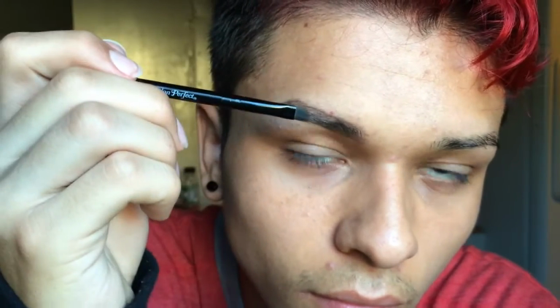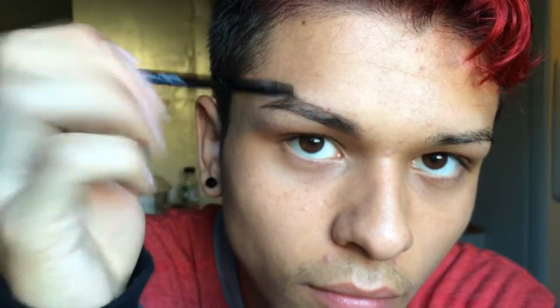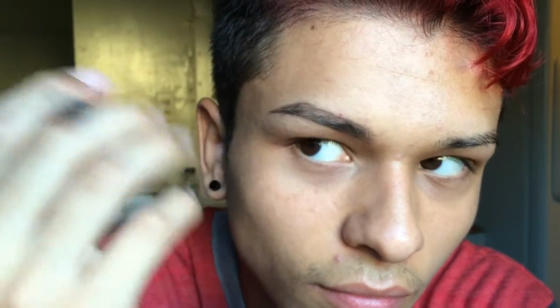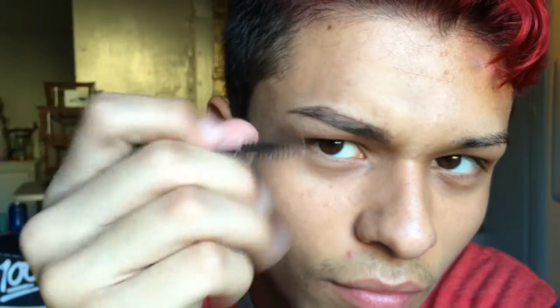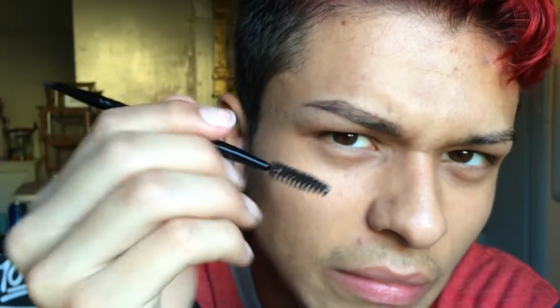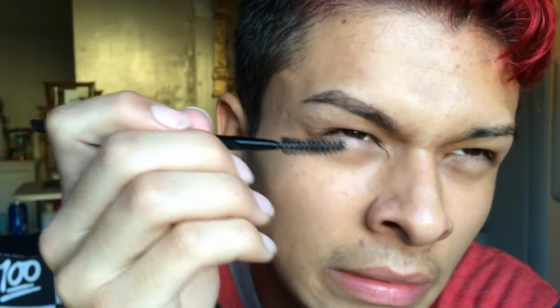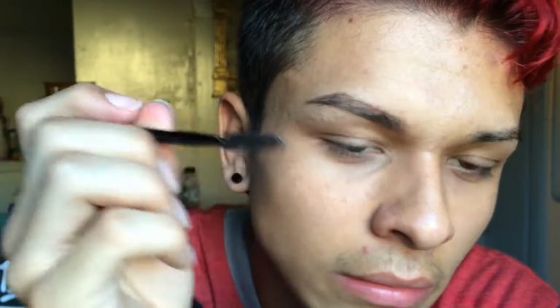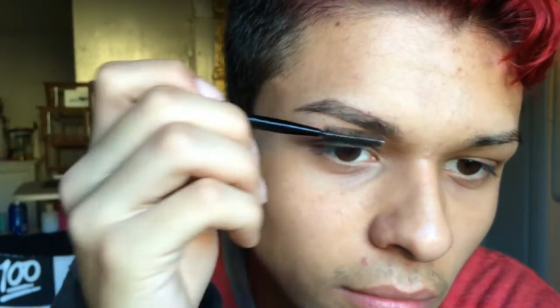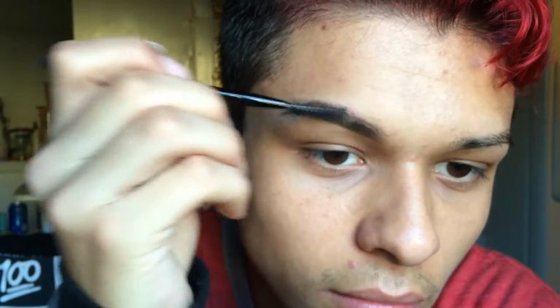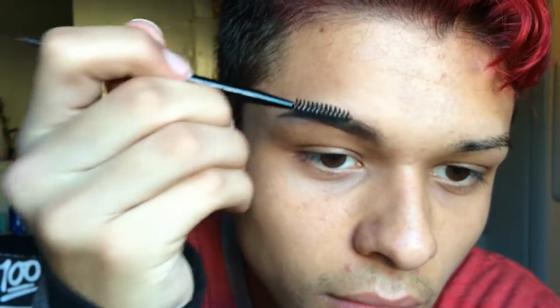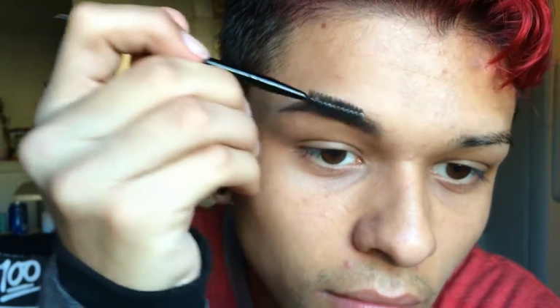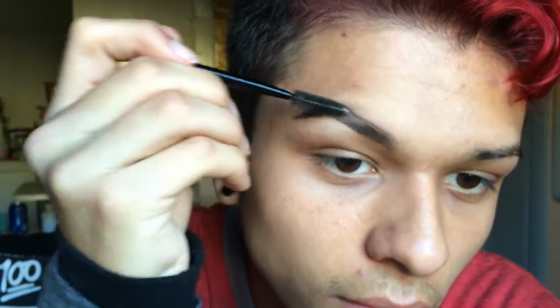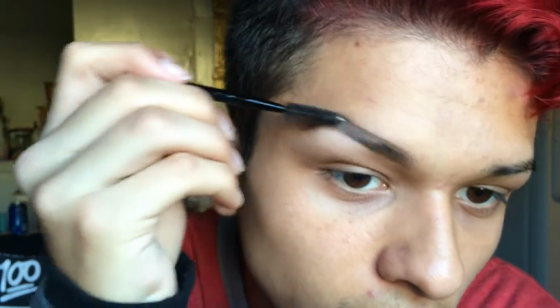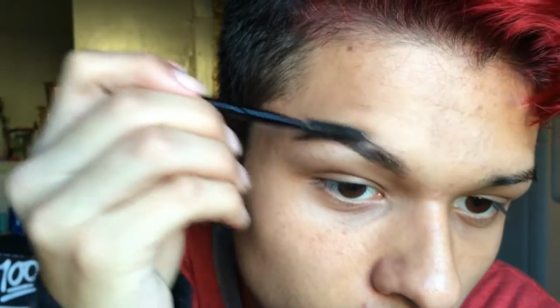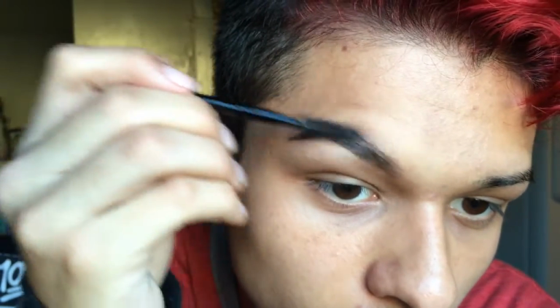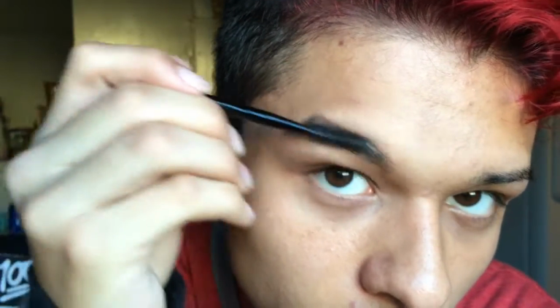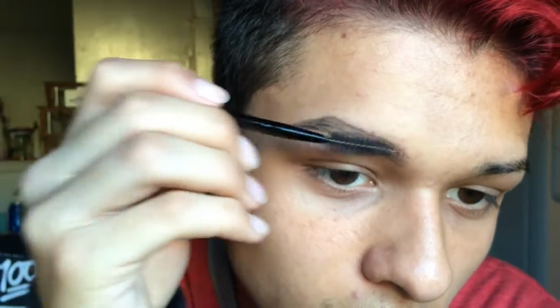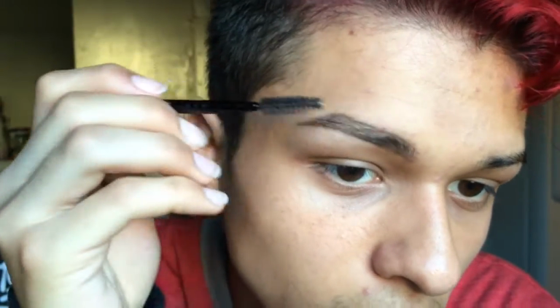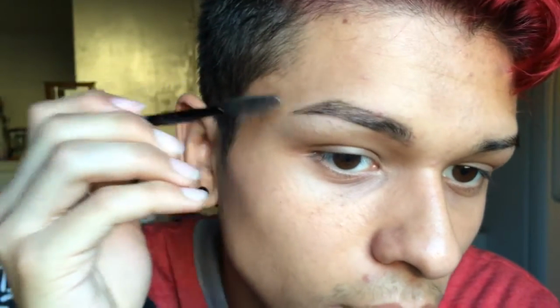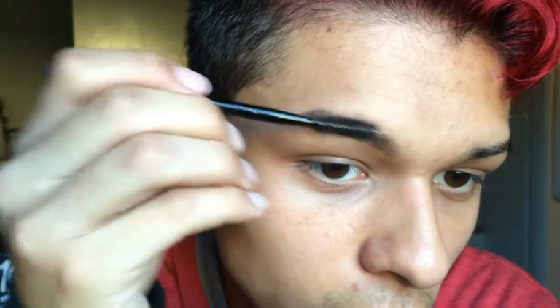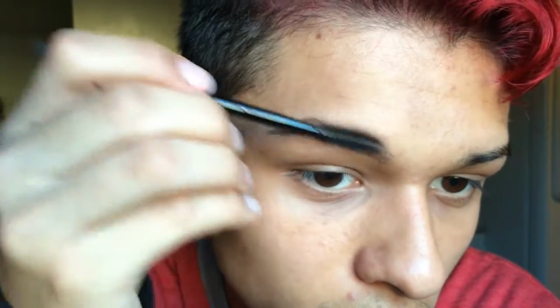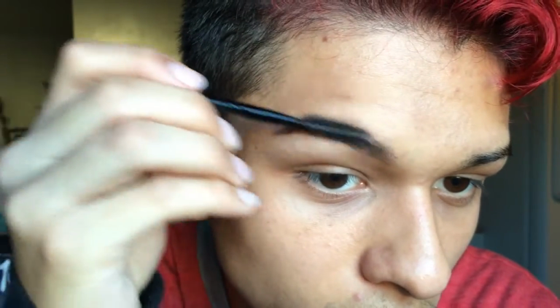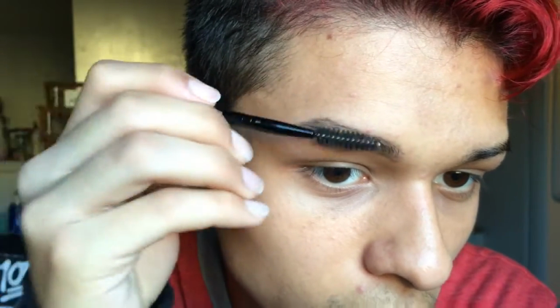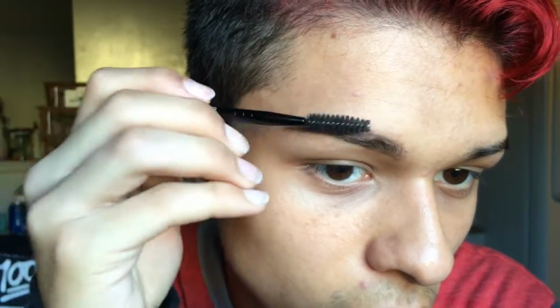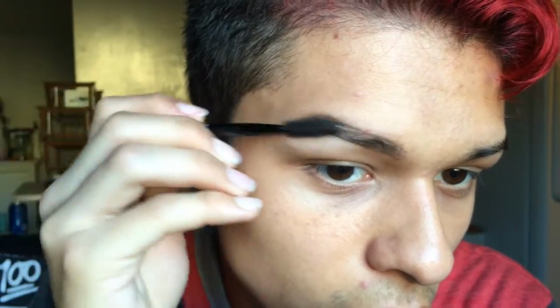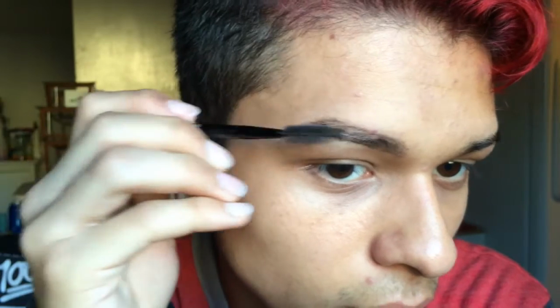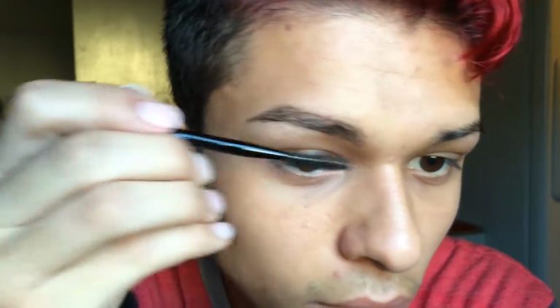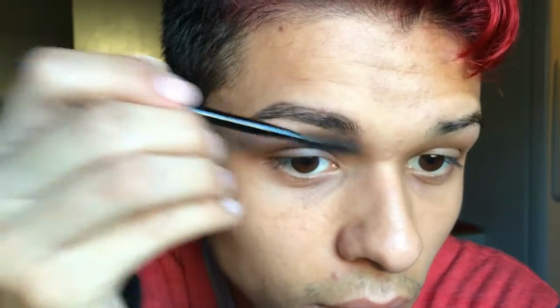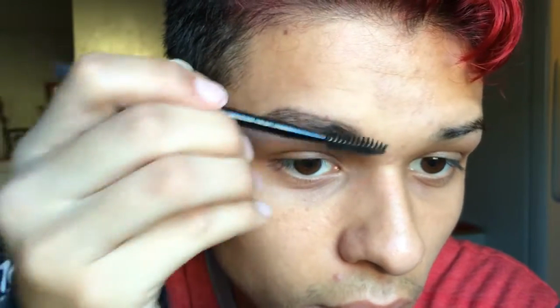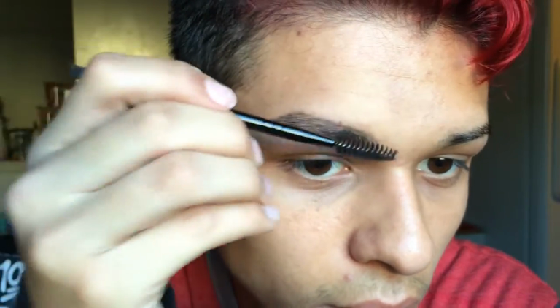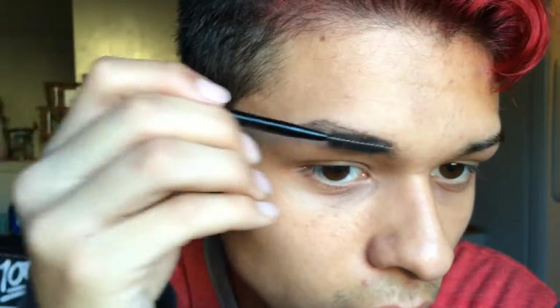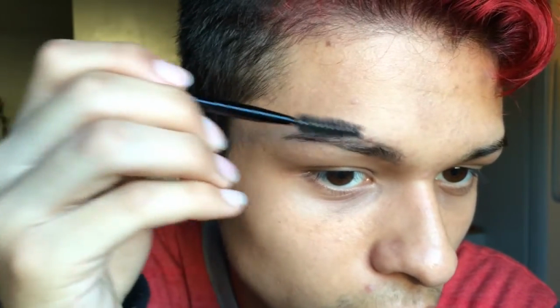OMG, I meant to use this spoolie side. So now I'm brushing it out and blending it all in.